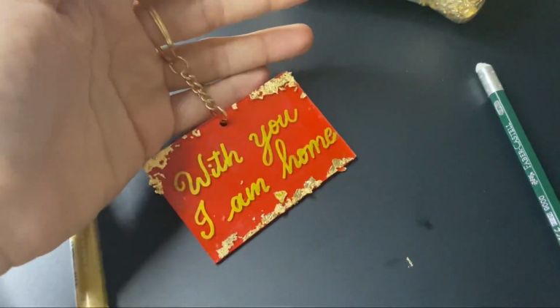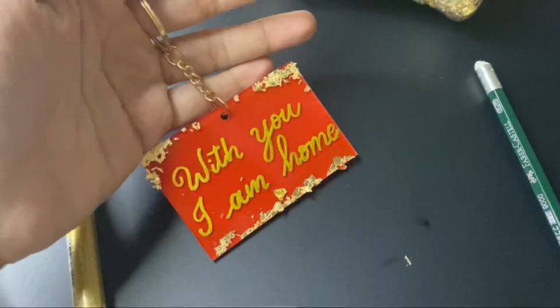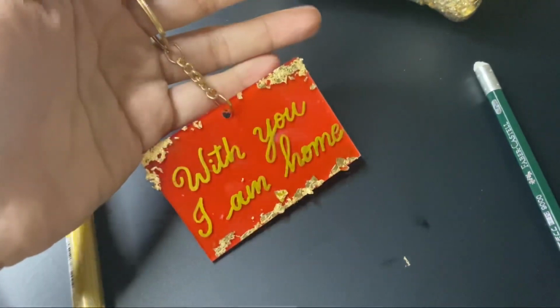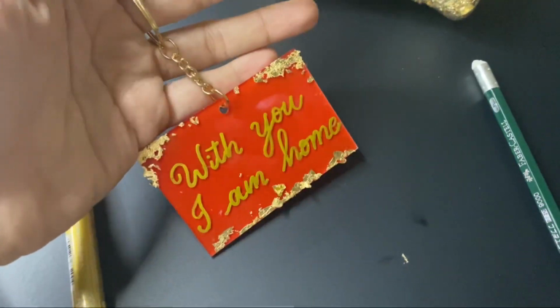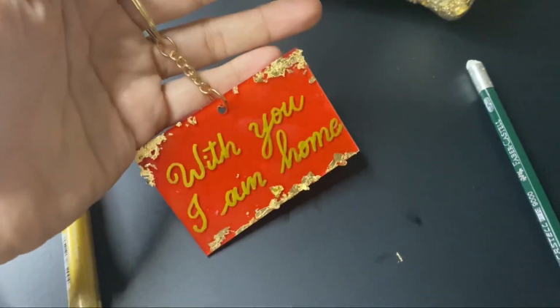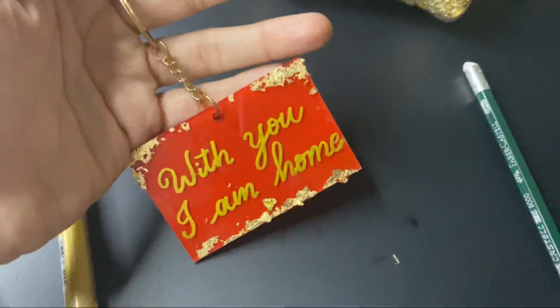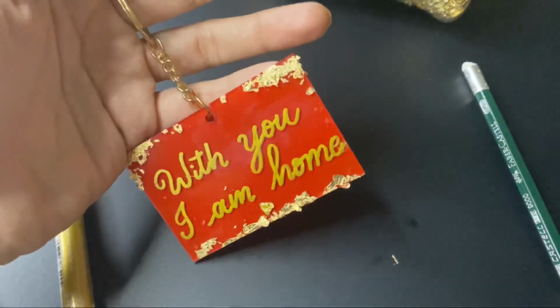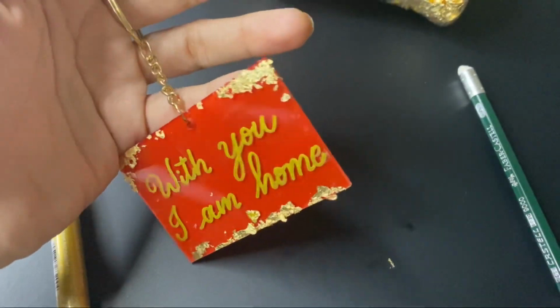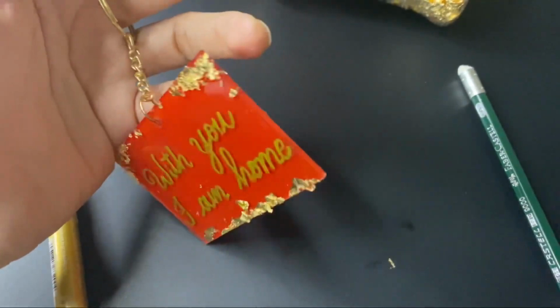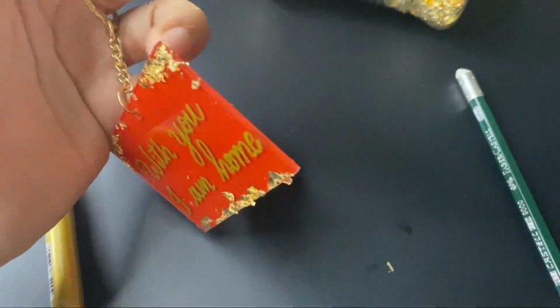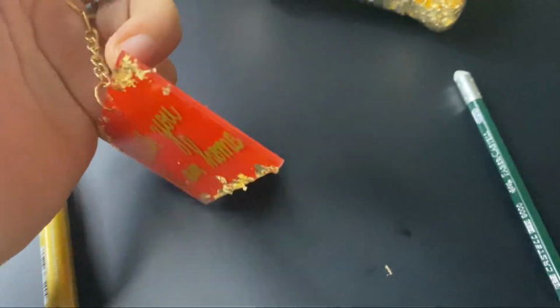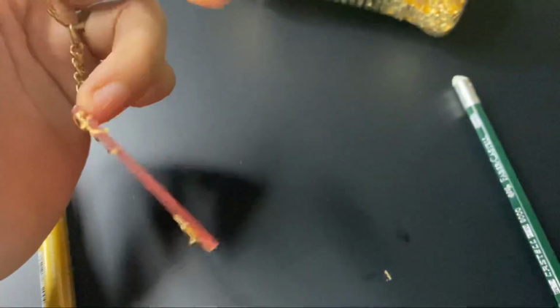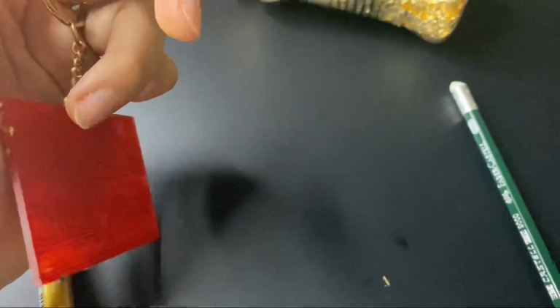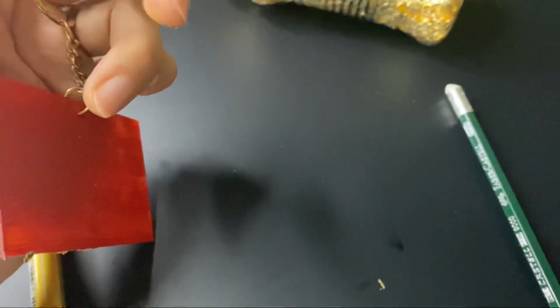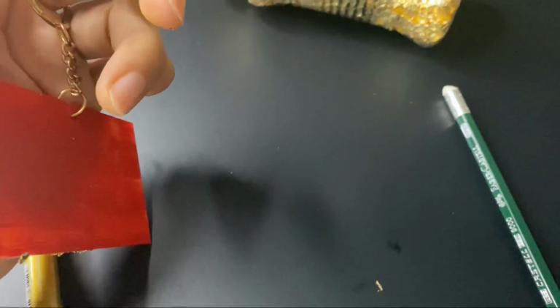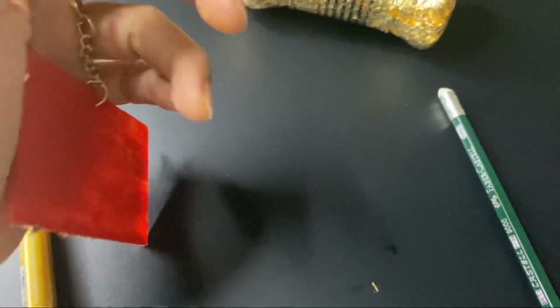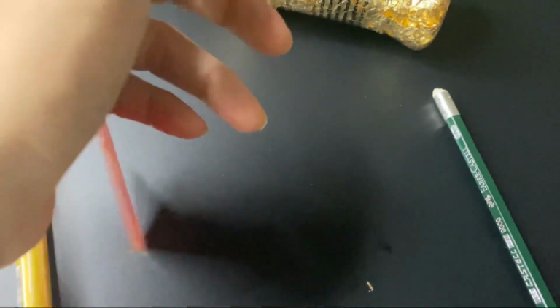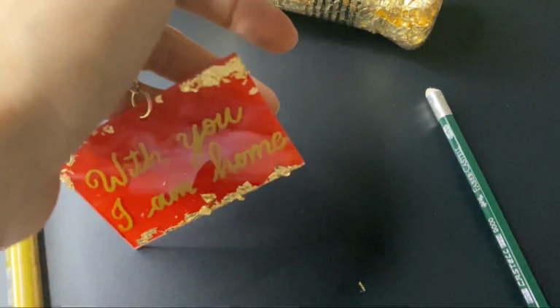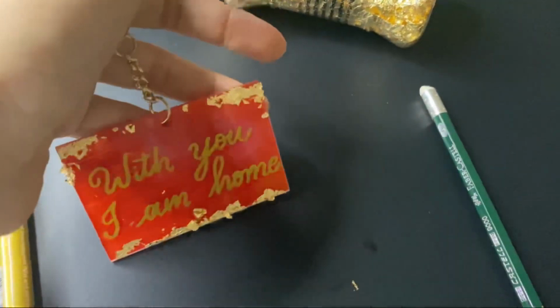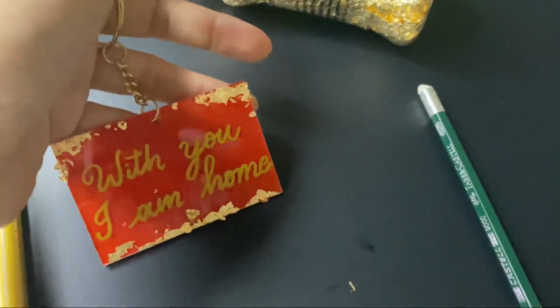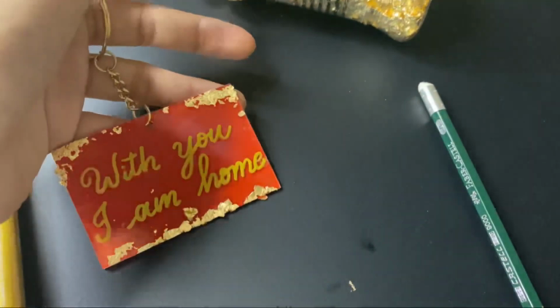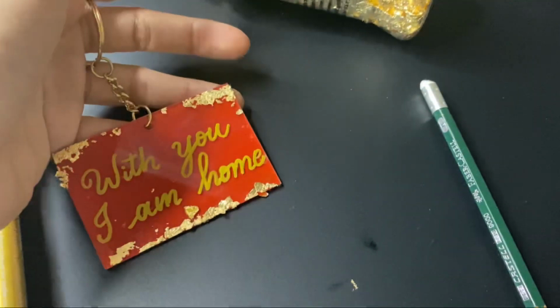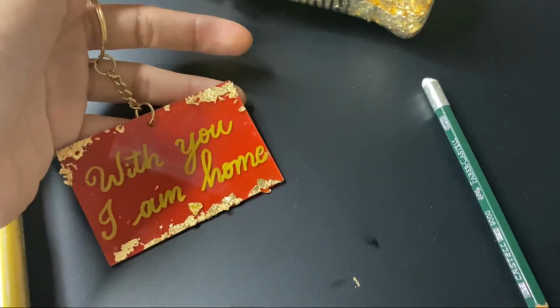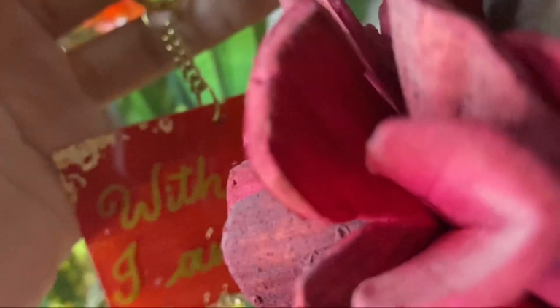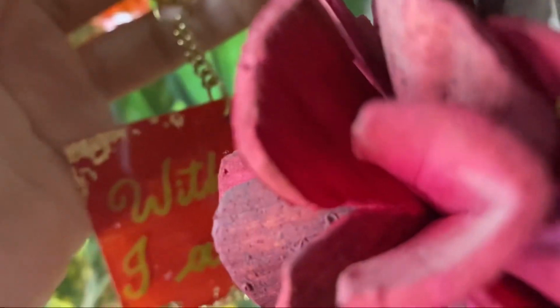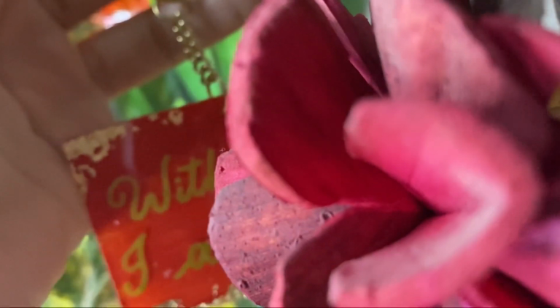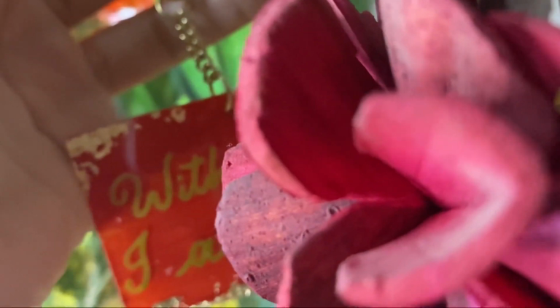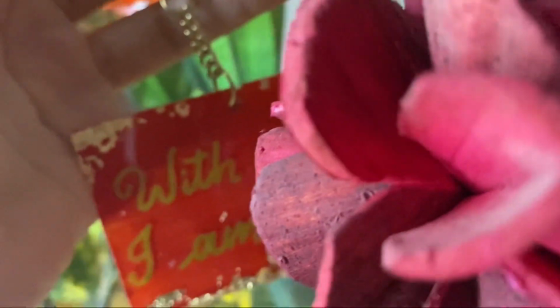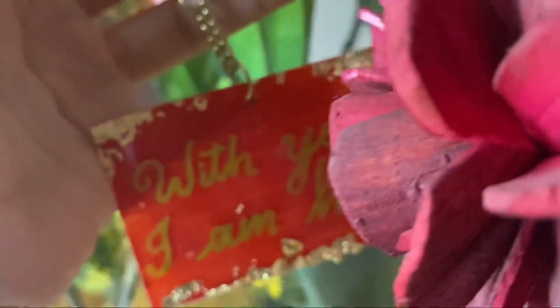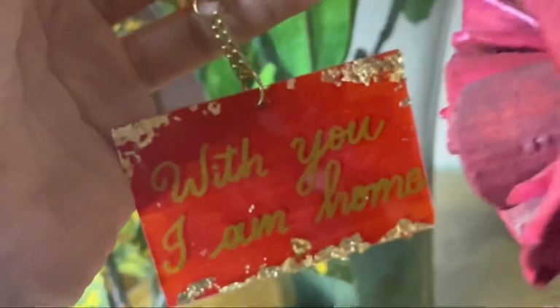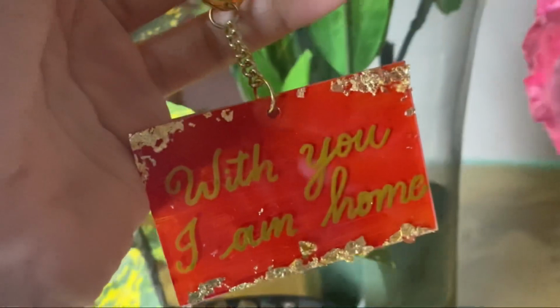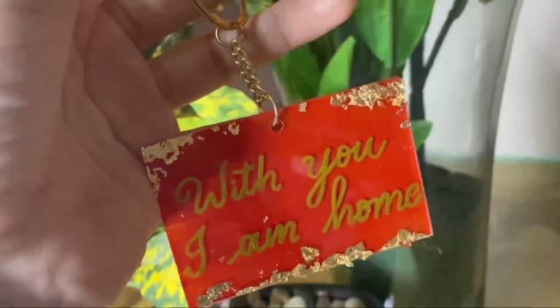So guys, what do you think about this? Do you like it with the red color or do you like the basic one? Do comment below and let me know your thoughts.